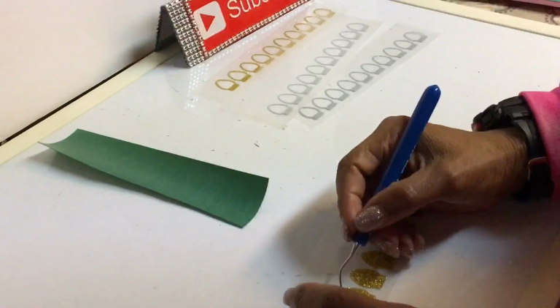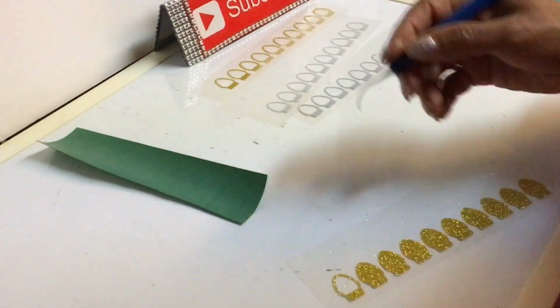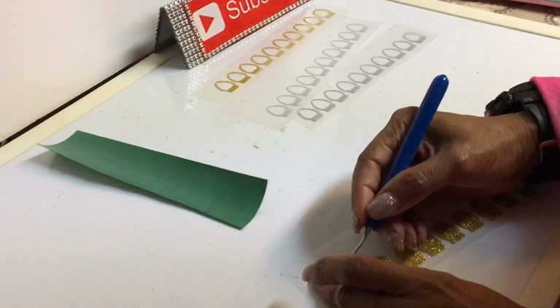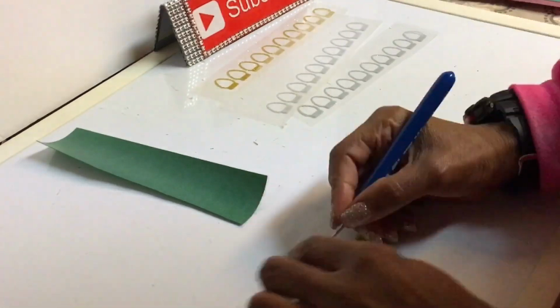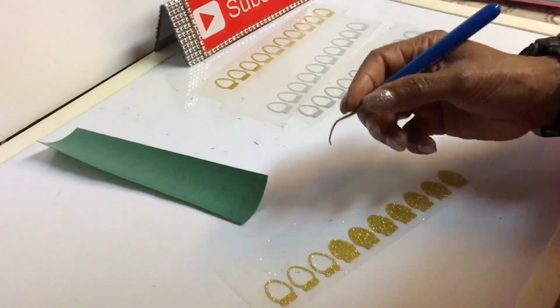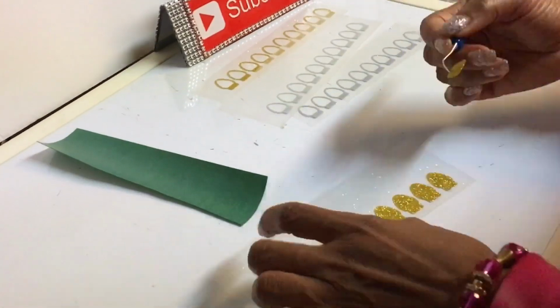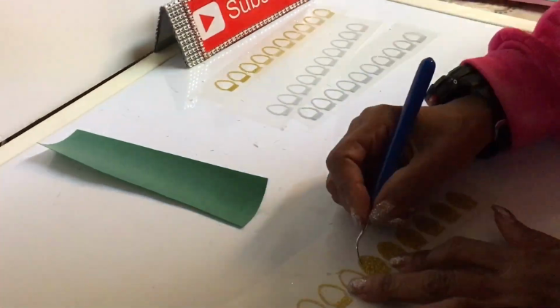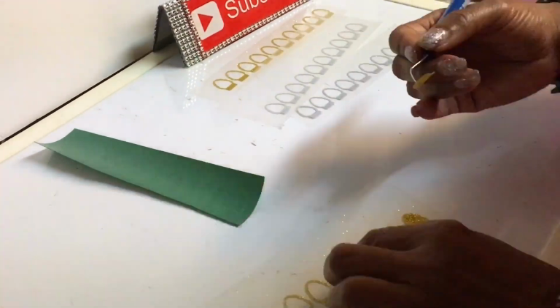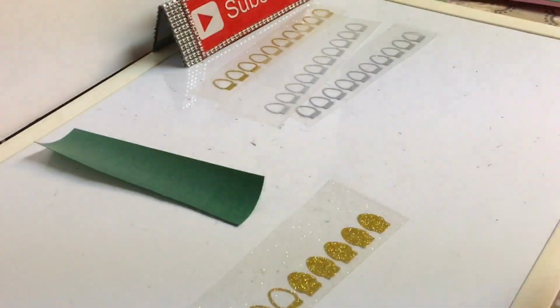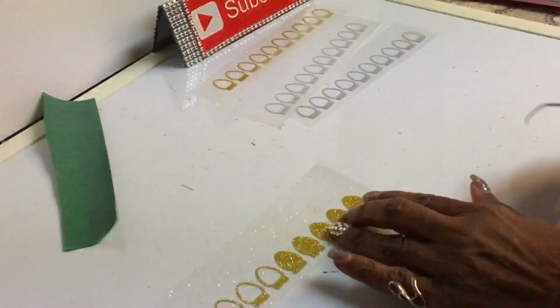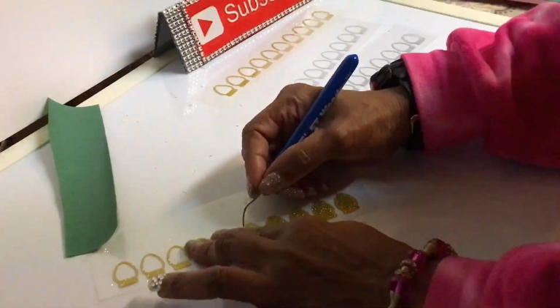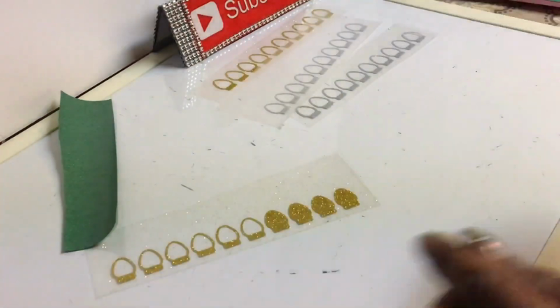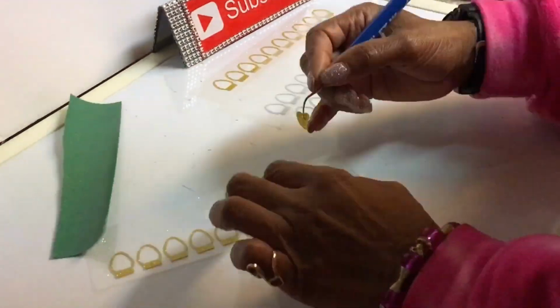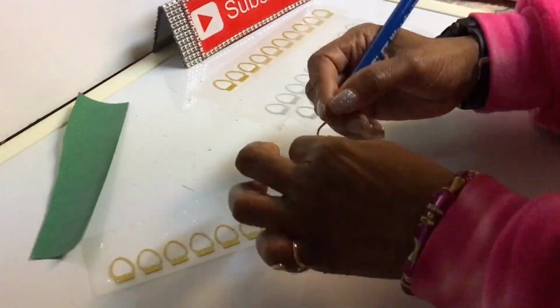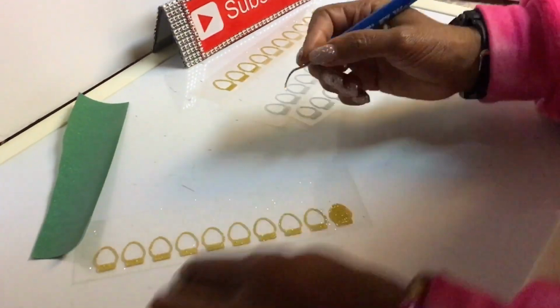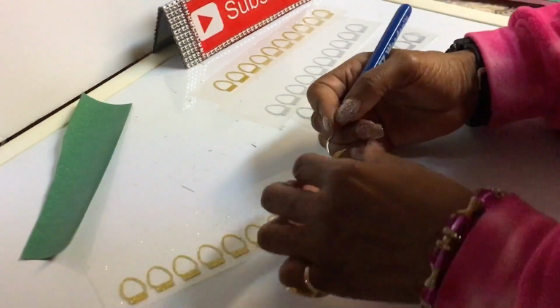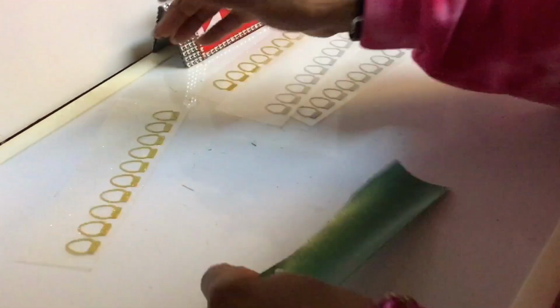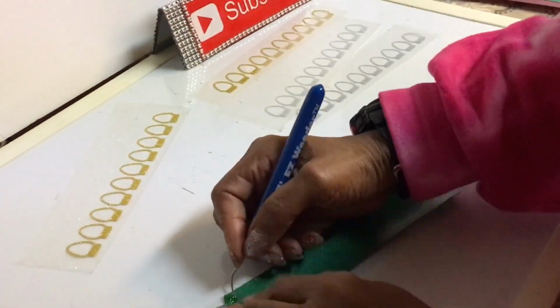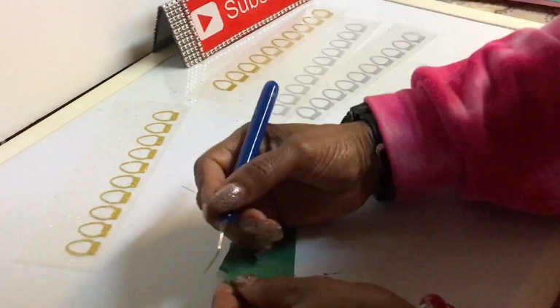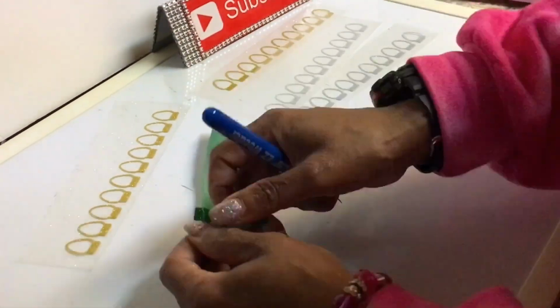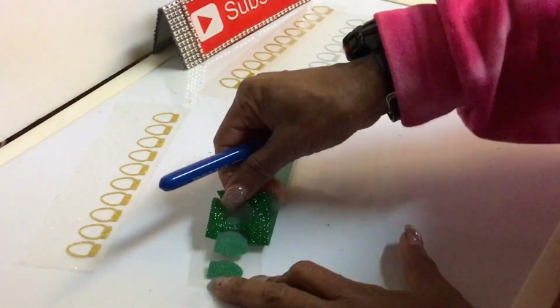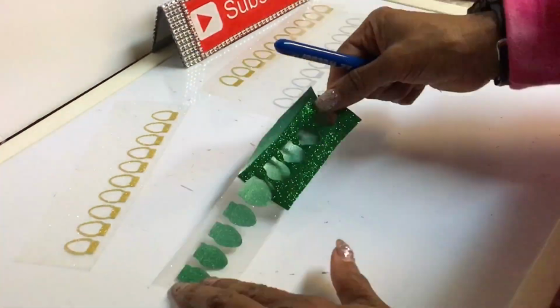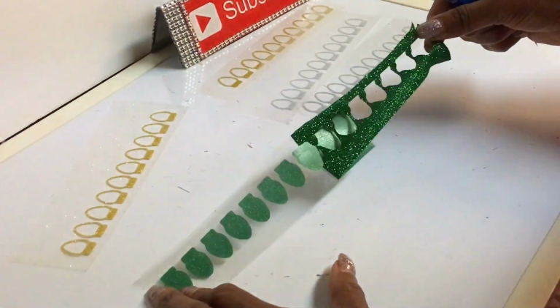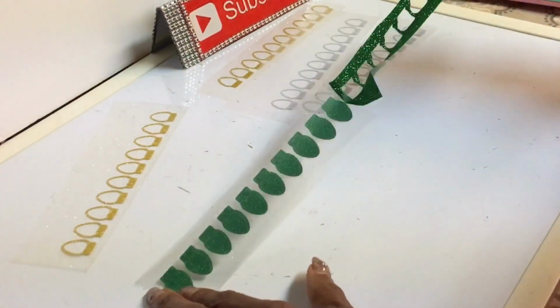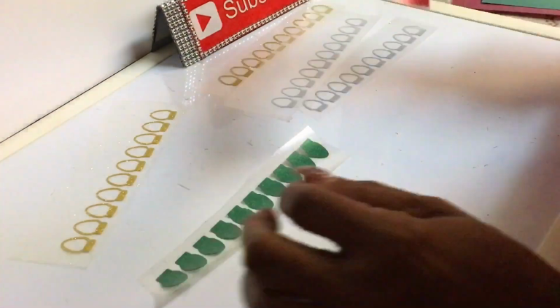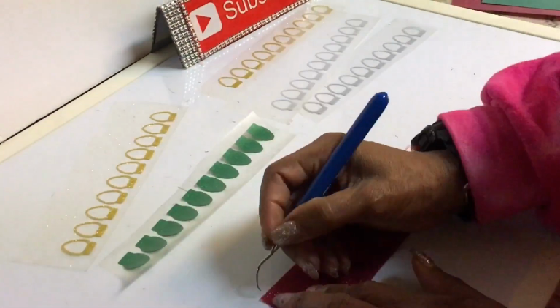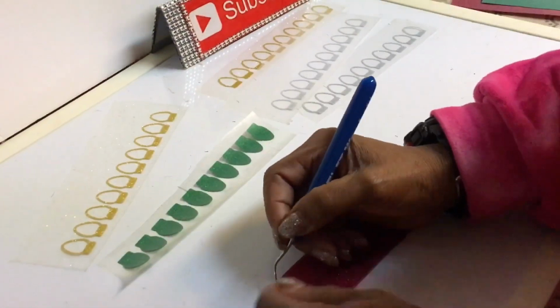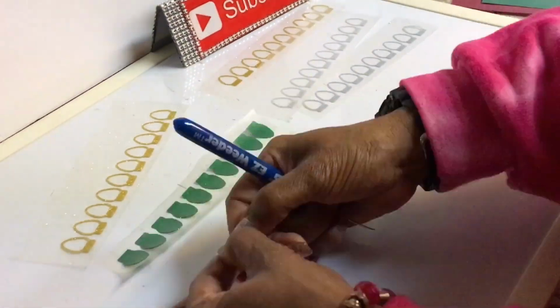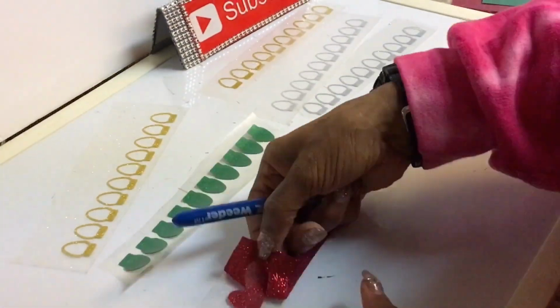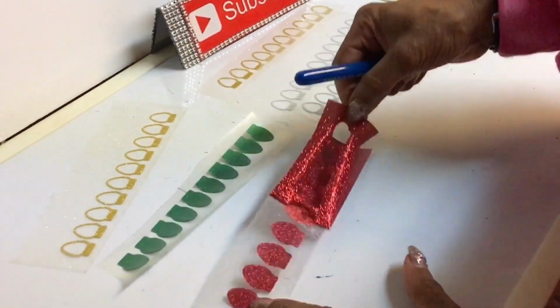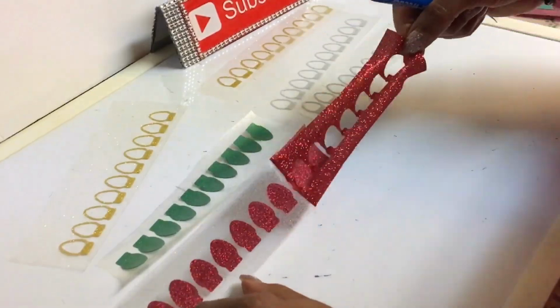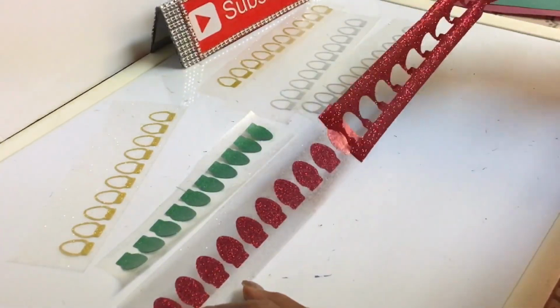Now guys, this is the glitter vinyl and these are the light bulbs I was just talking about. I just showed you the inside of the light bulbs — look how great that Silhouette Cameo cuts.